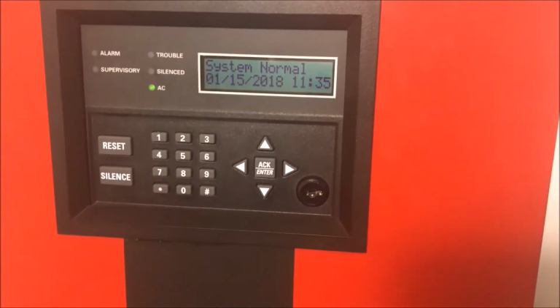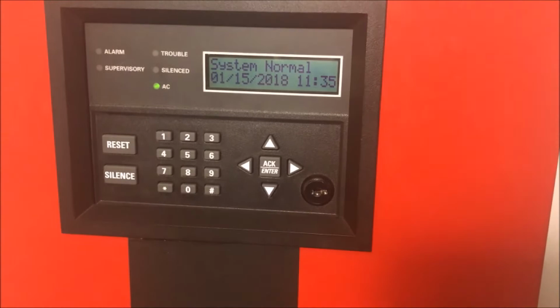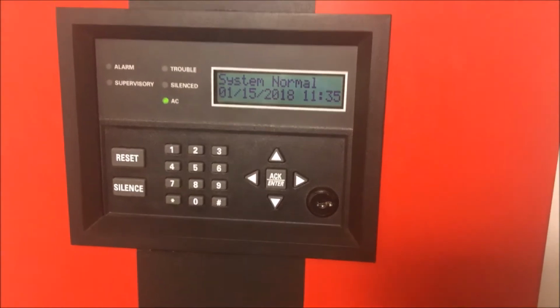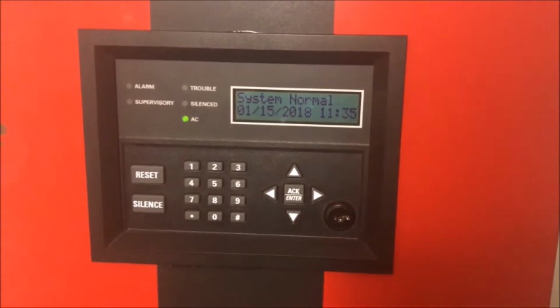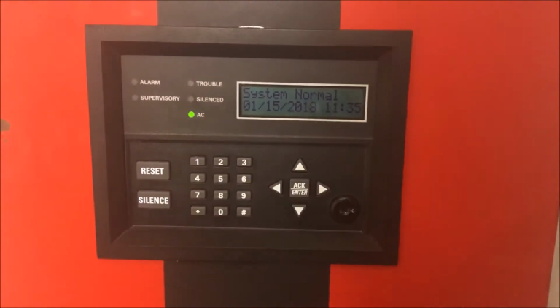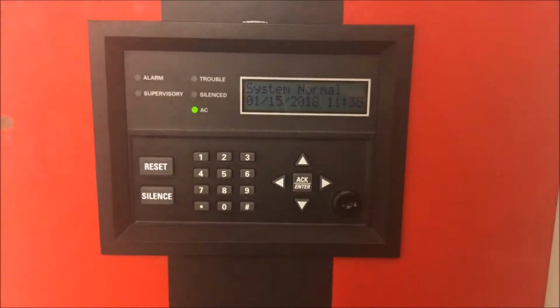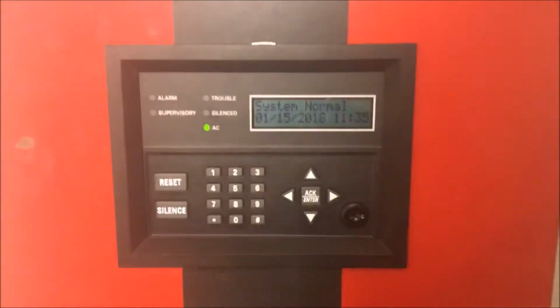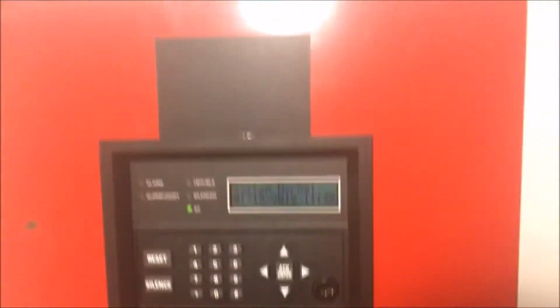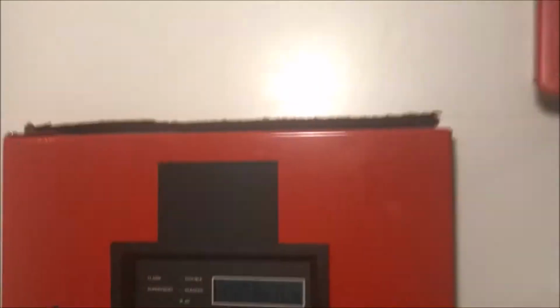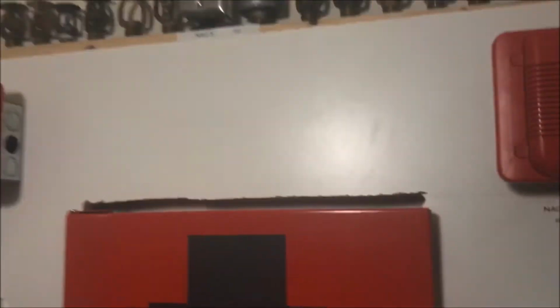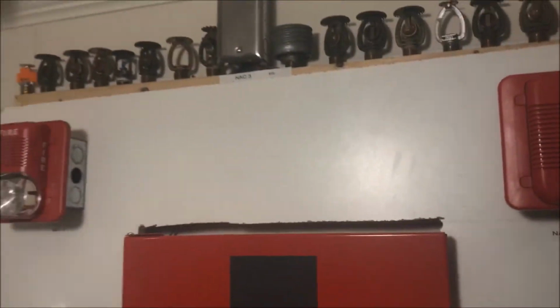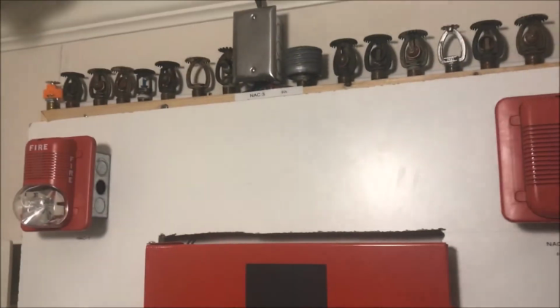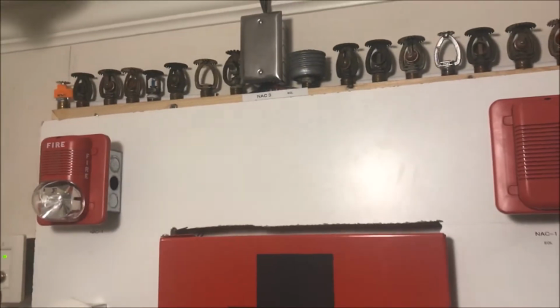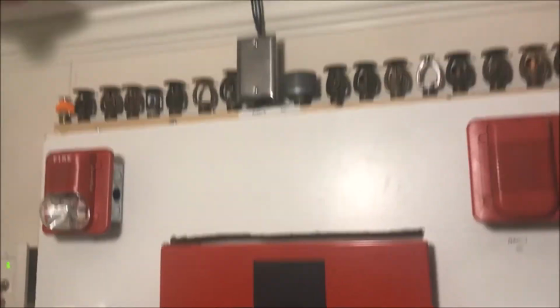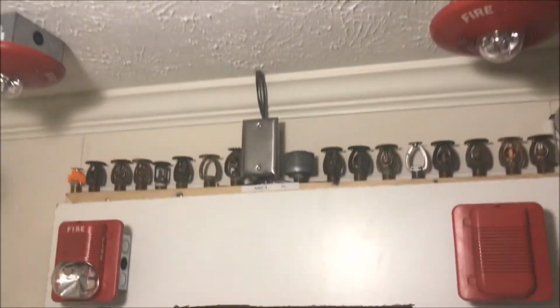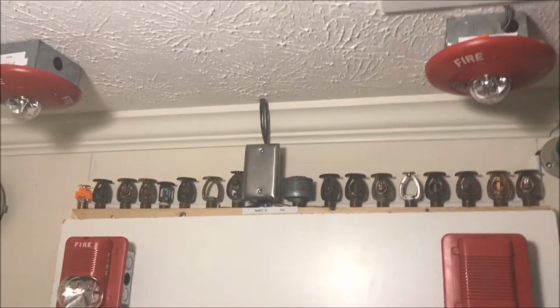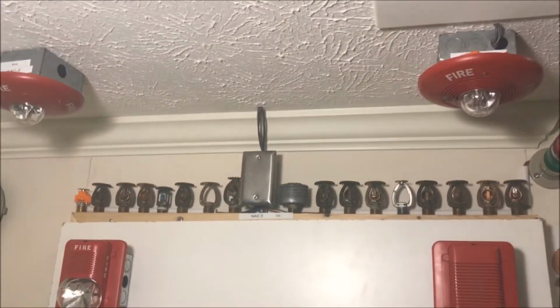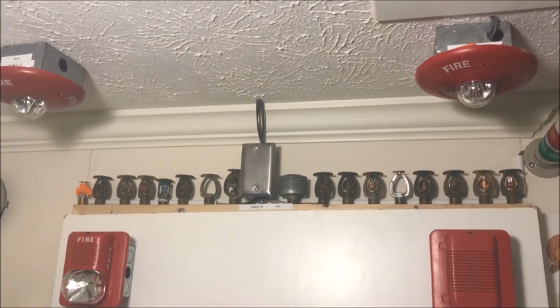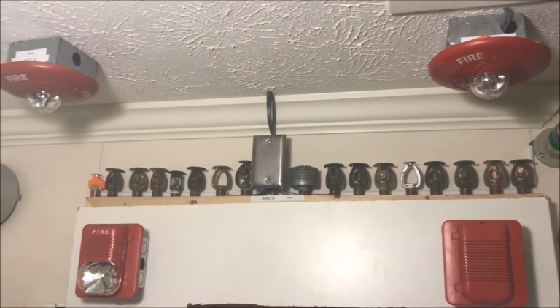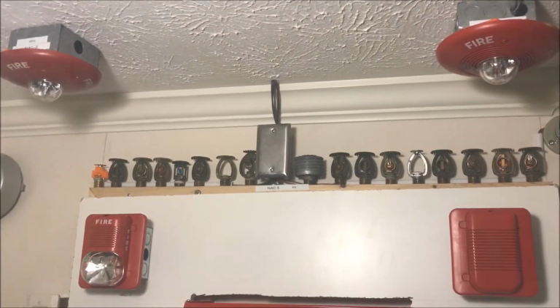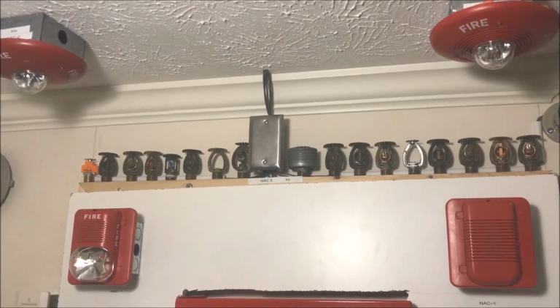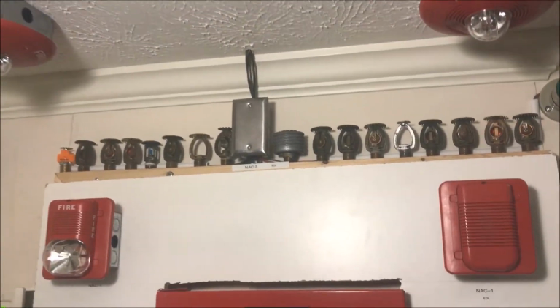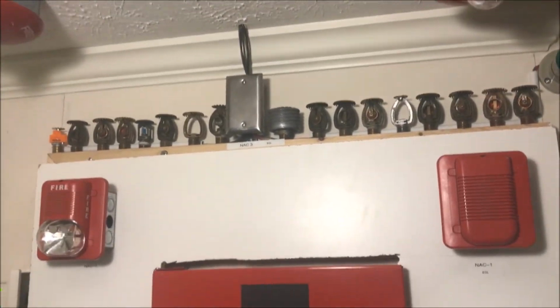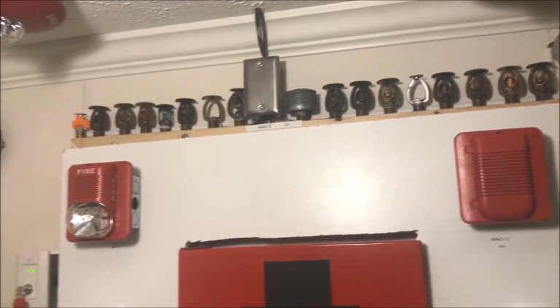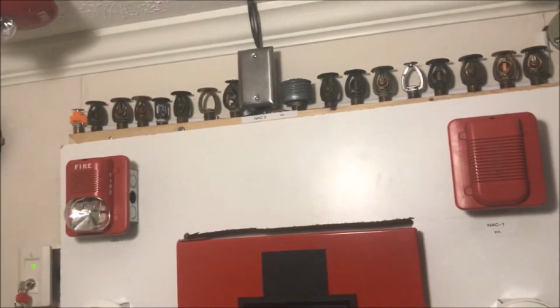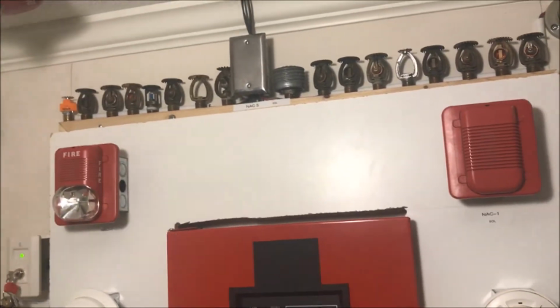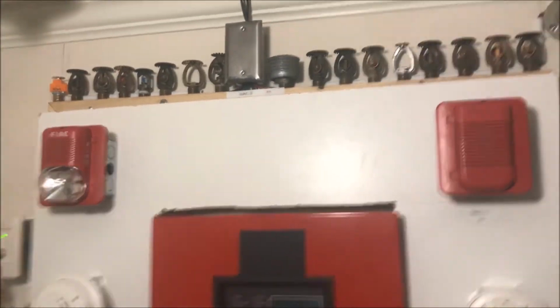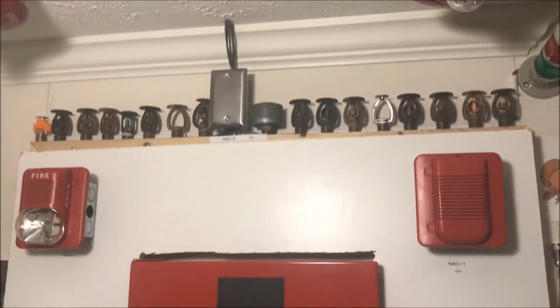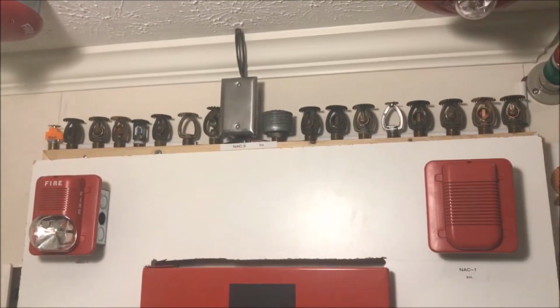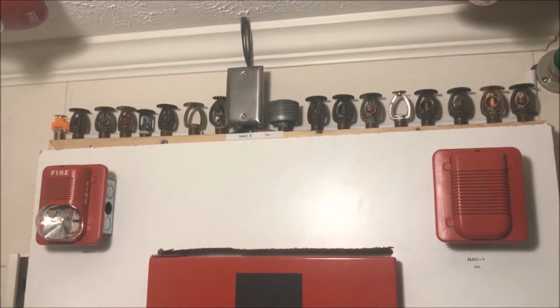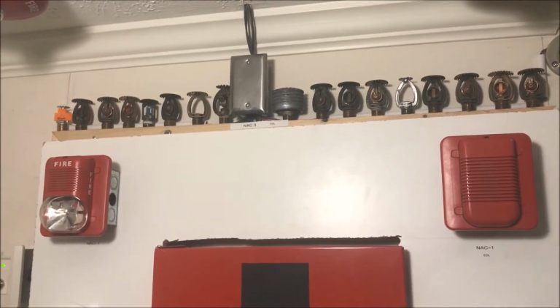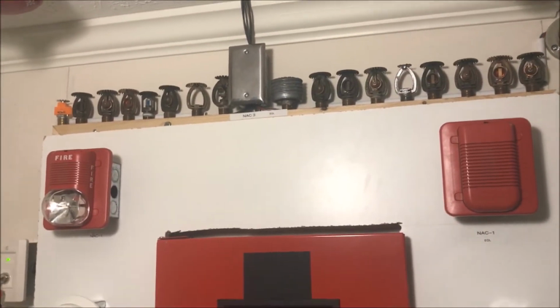You guys have seen this in the latest wall test — all the Spectralert Classics I have up and everything is on sync, as you've seen. Everything goes together: all the horns, all the strobes, everything.